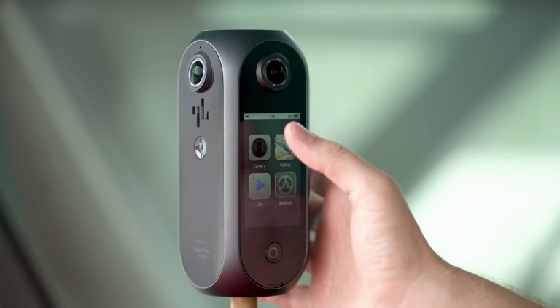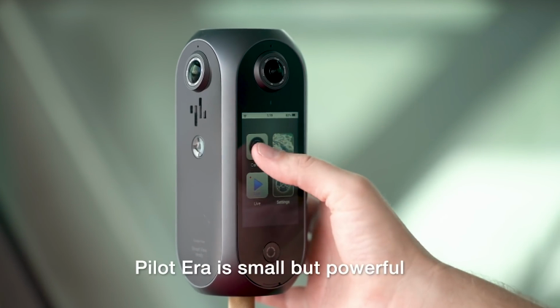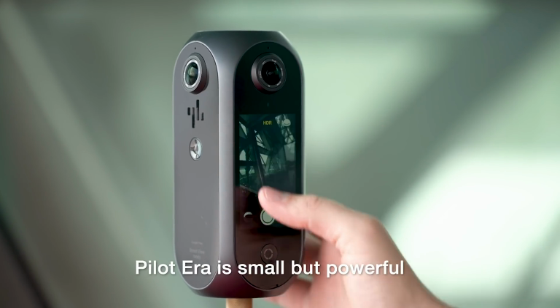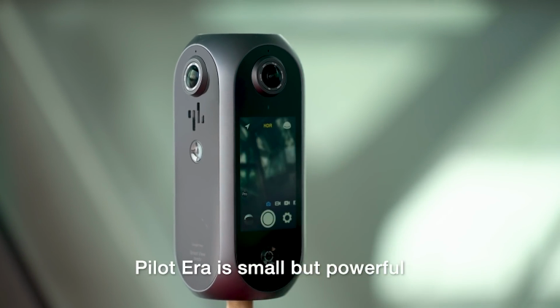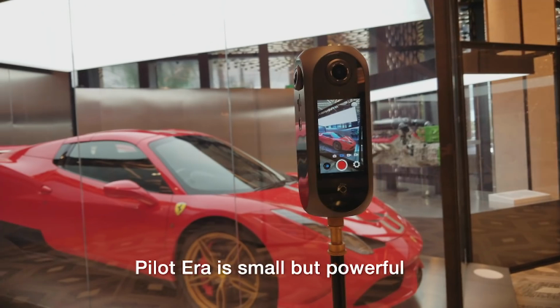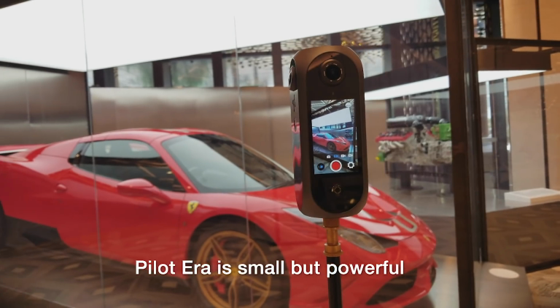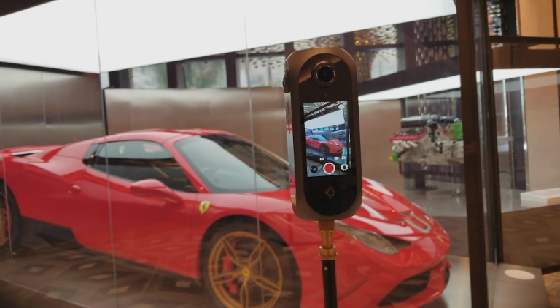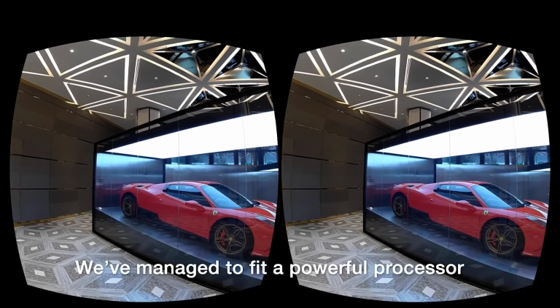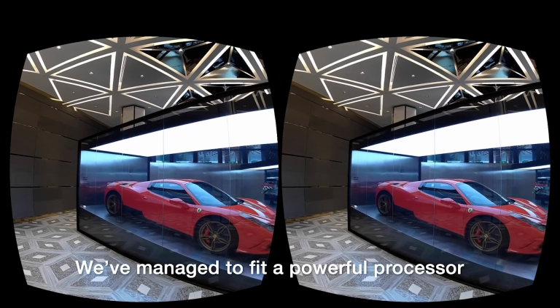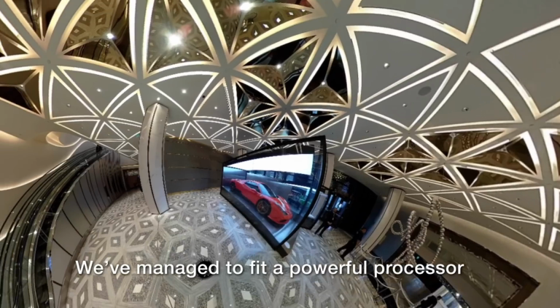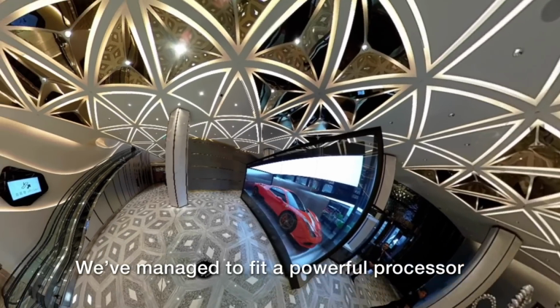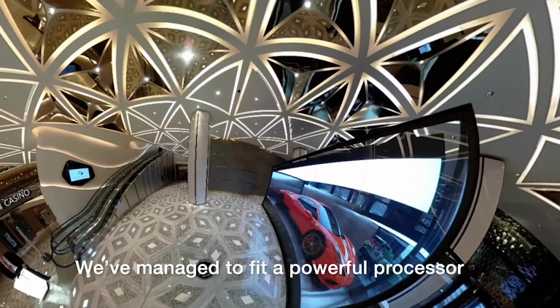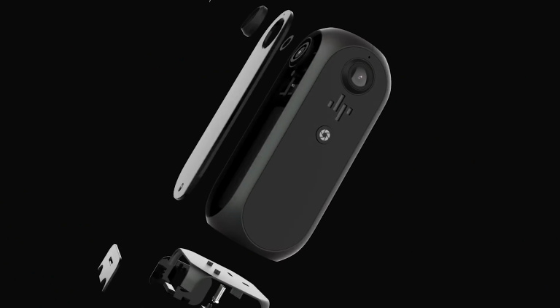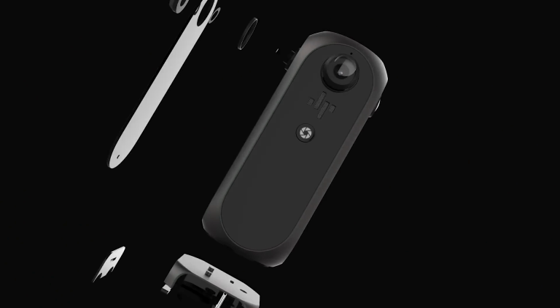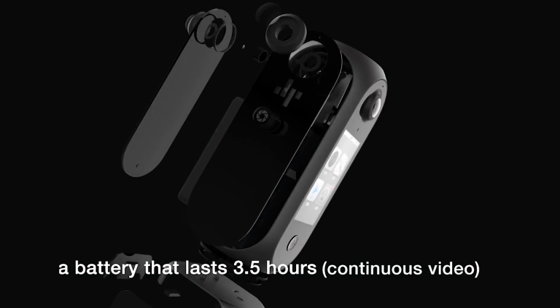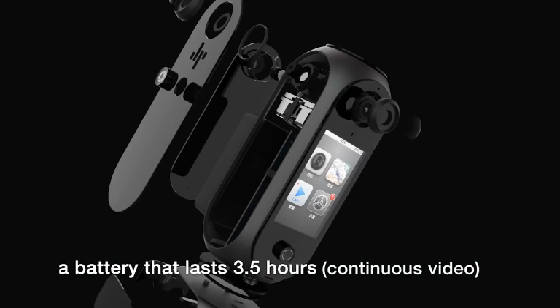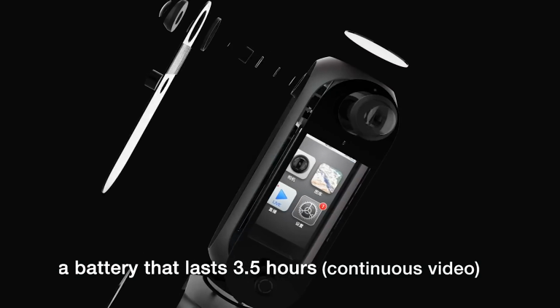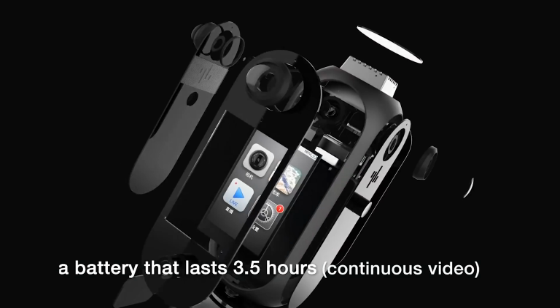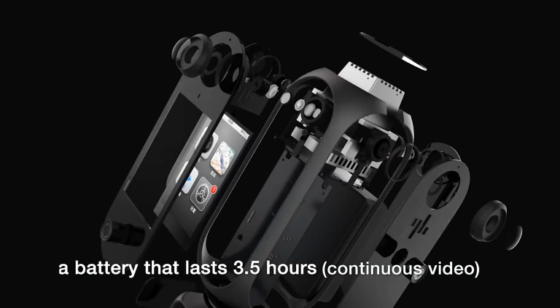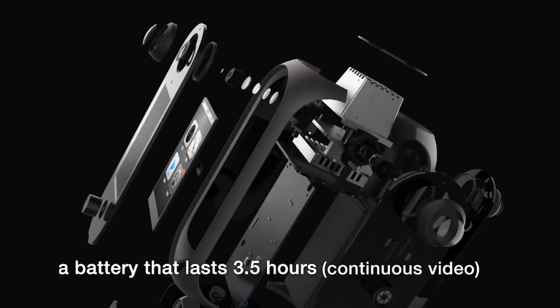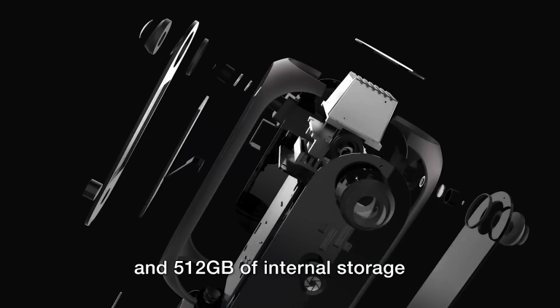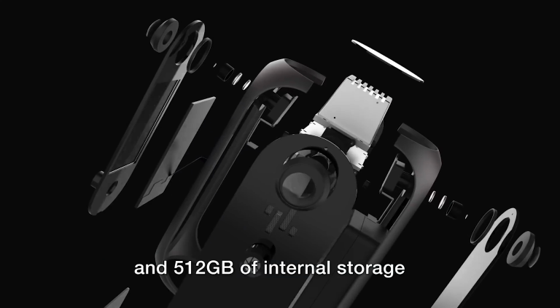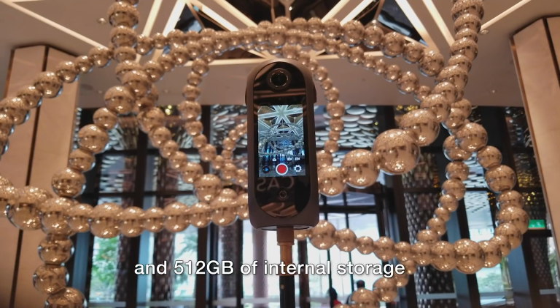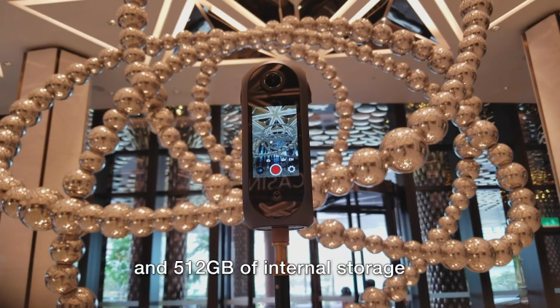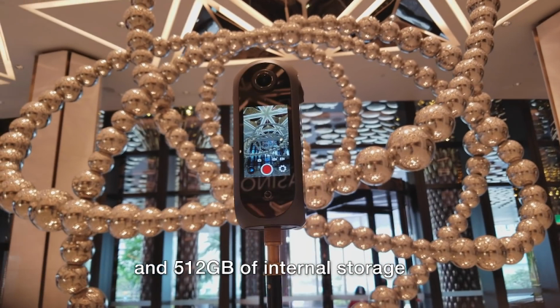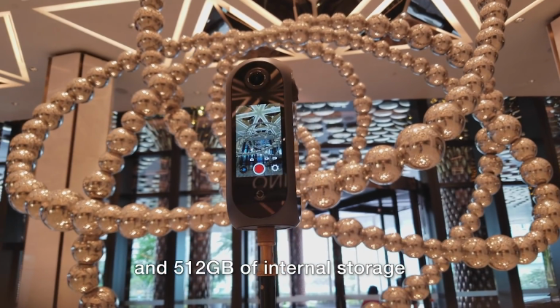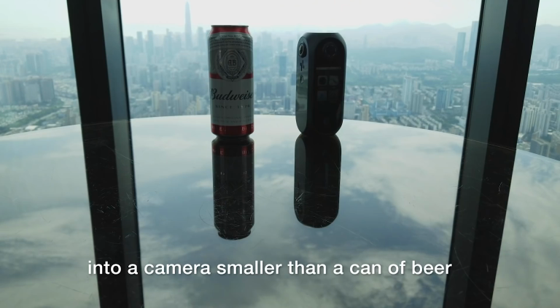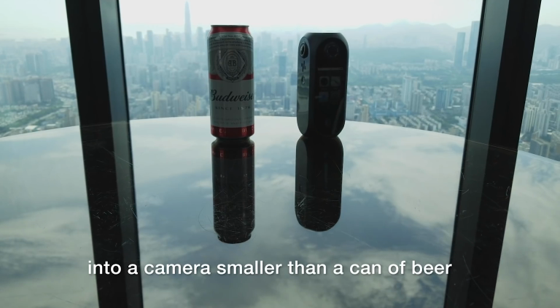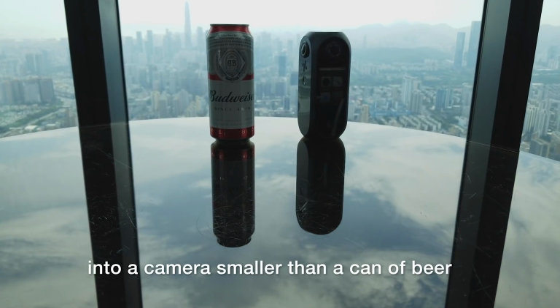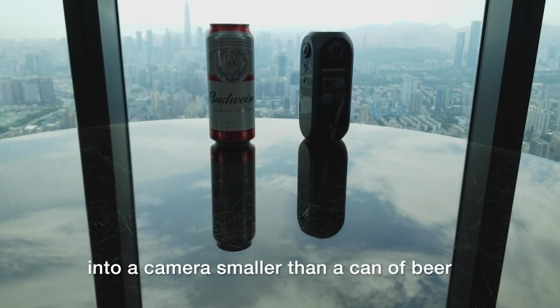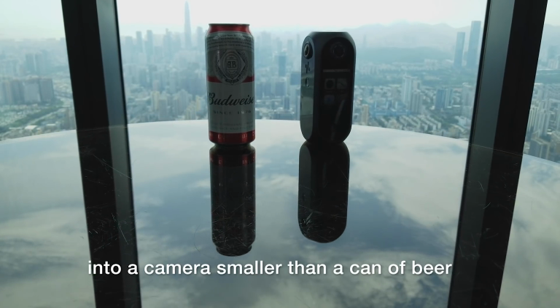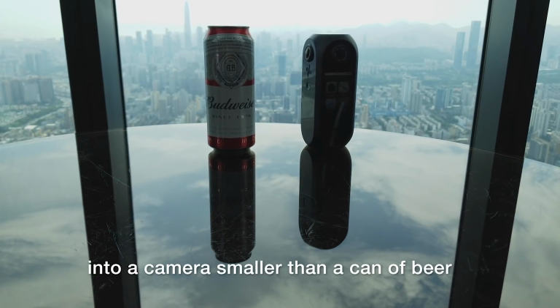Pilot Era is small but powerful. We've managed to fit a powerful processor, a battery that lasts 3.5 hours, and 512 gigs of internal storage into a camera smaller than a can of beer.